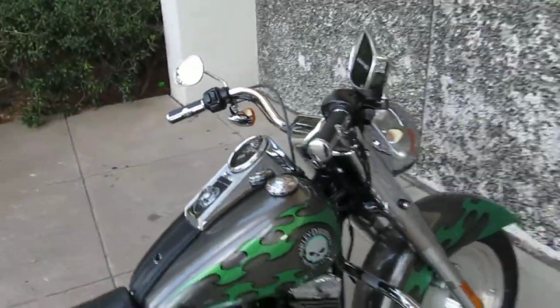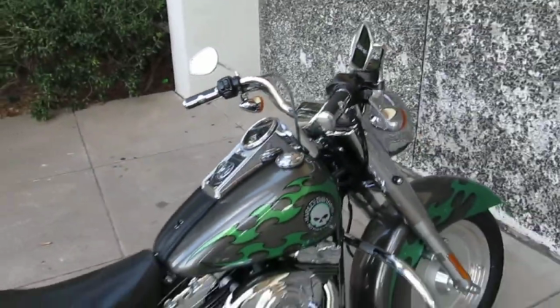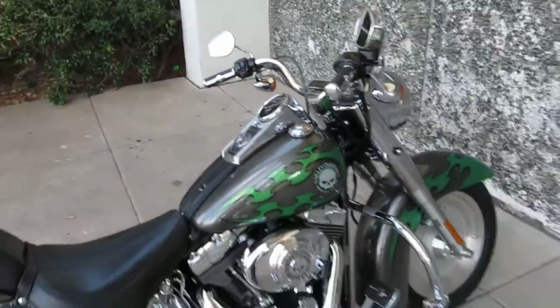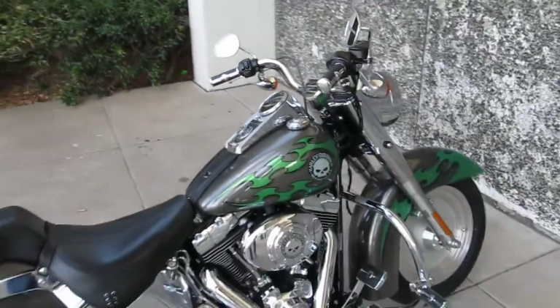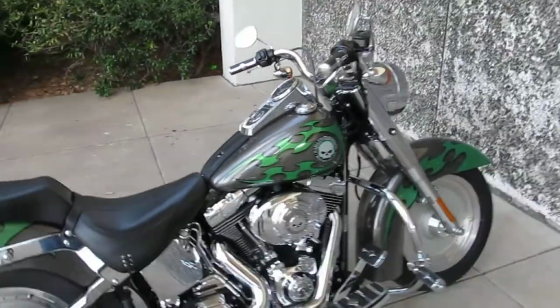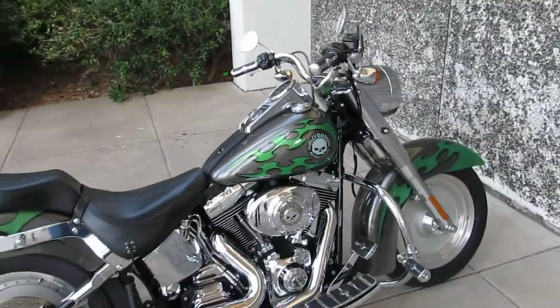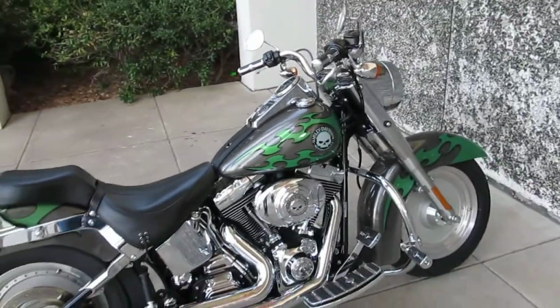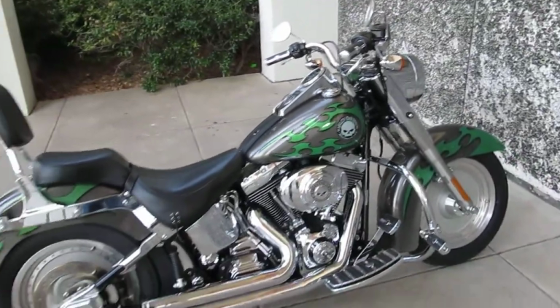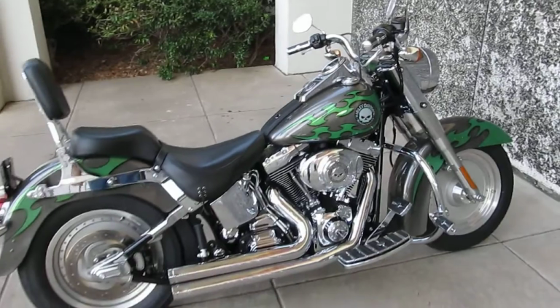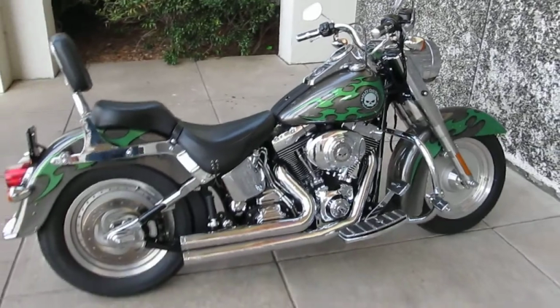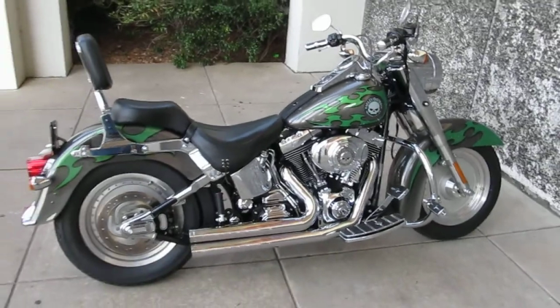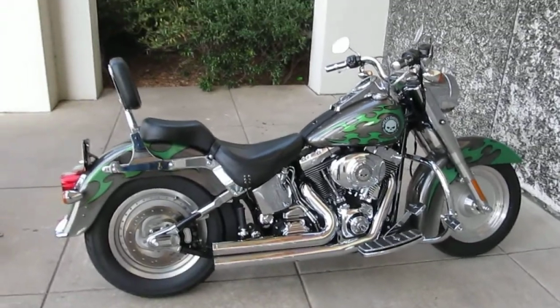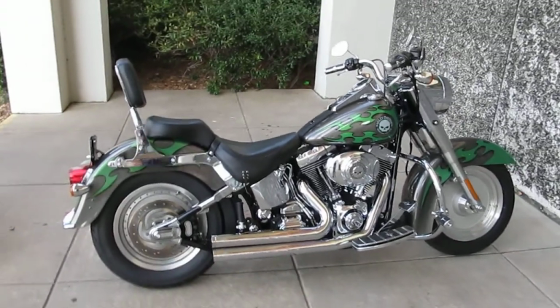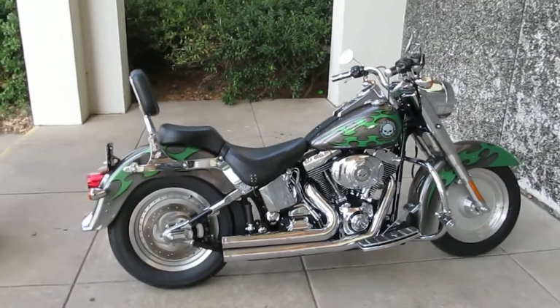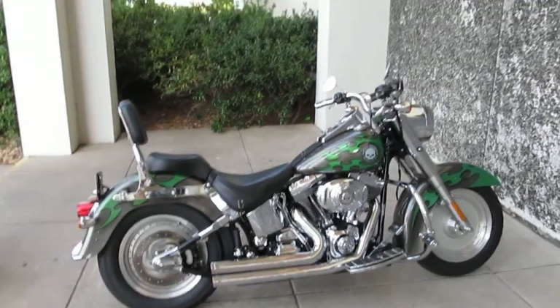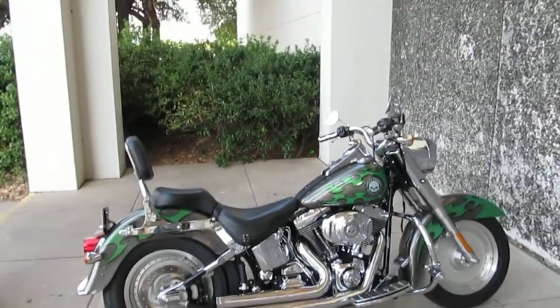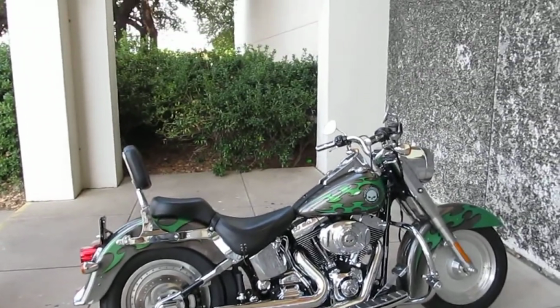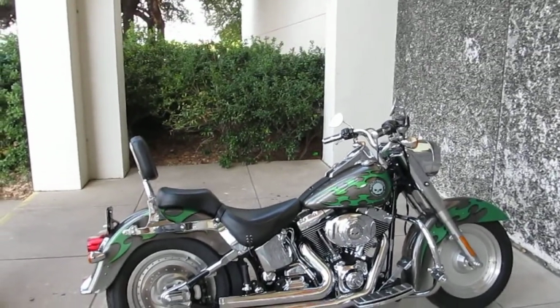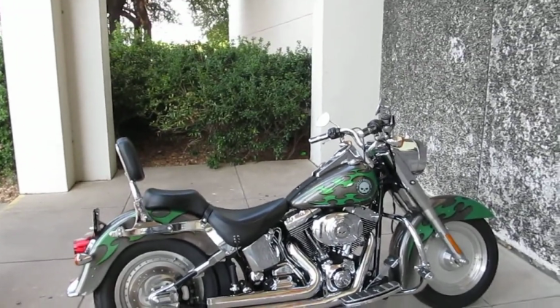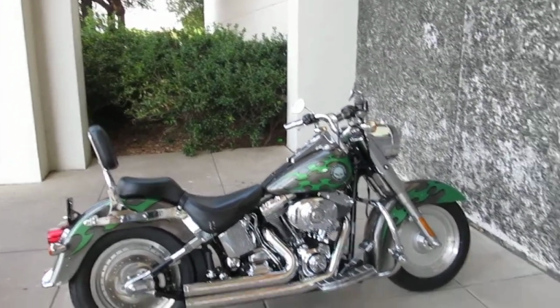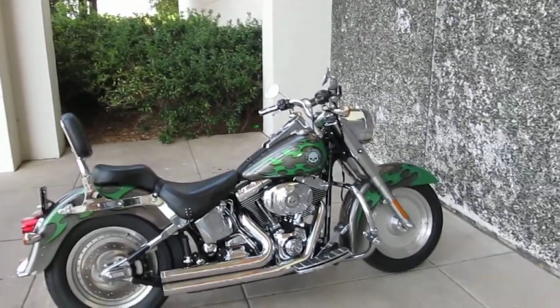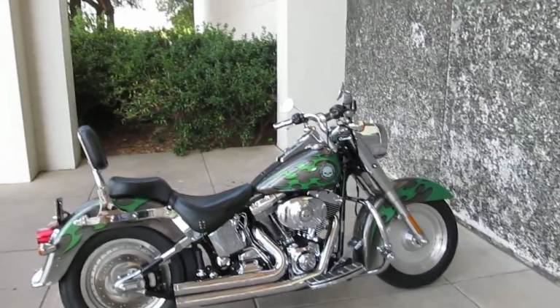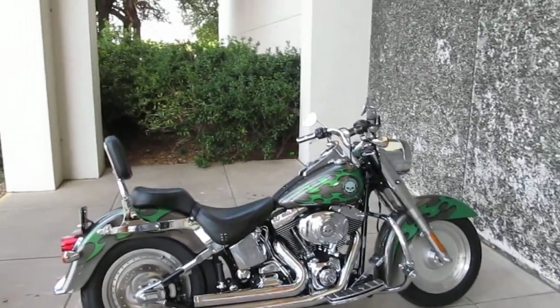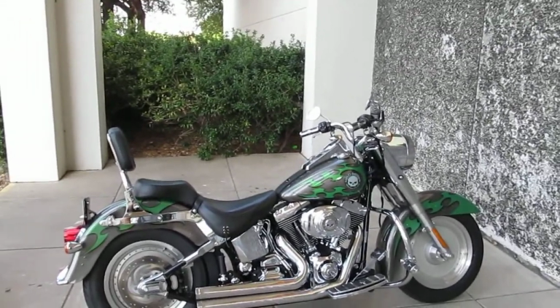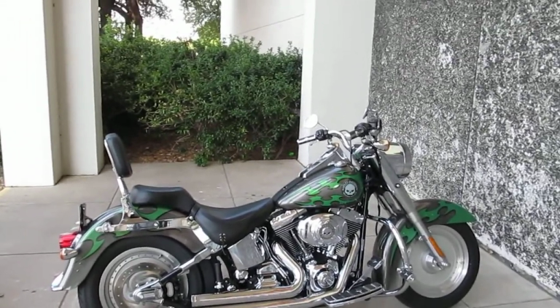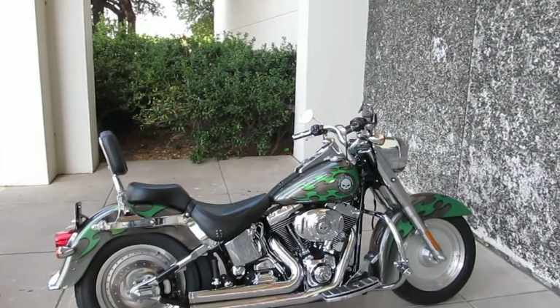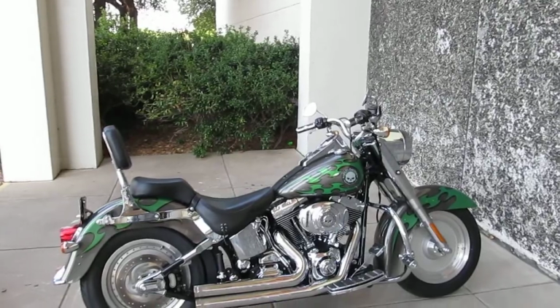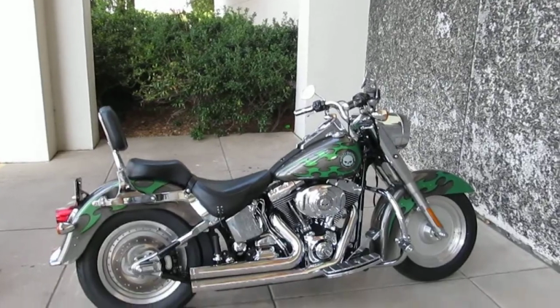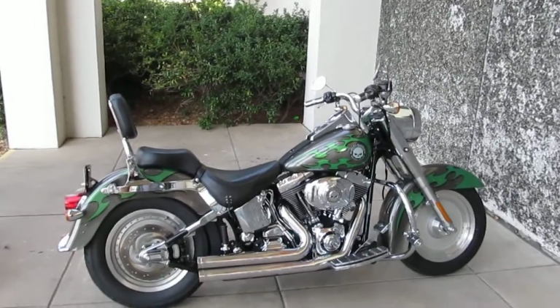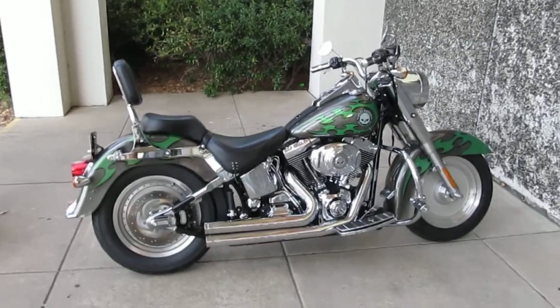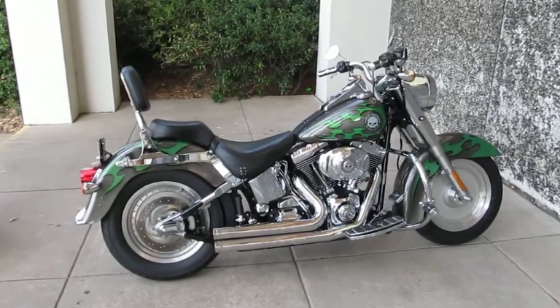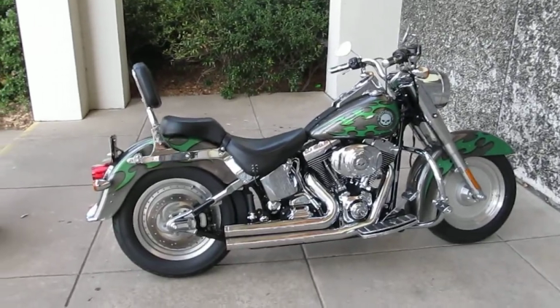We routinely ship bikes all over the USA and all over the world. We've shipped to Australia, we've shipped to Europe, we've shipped to the Middle East. You name it, we can get it to you.